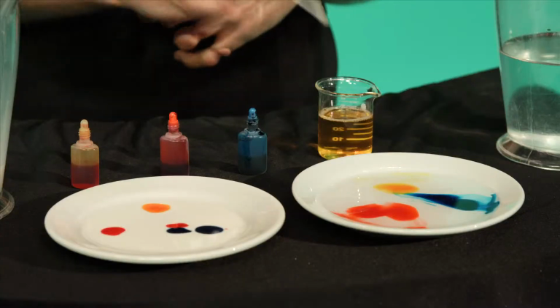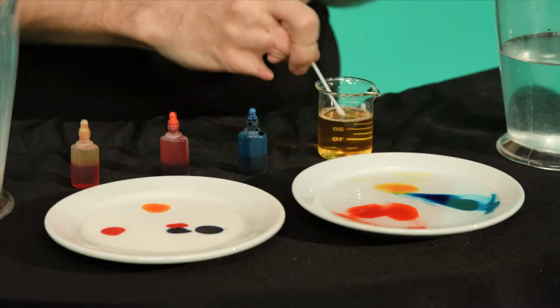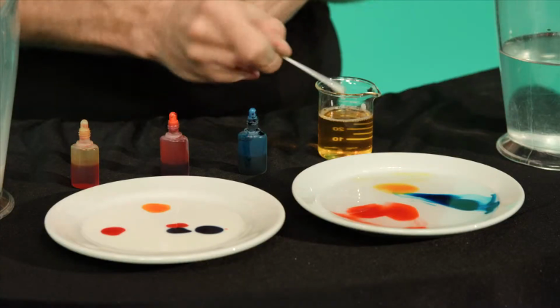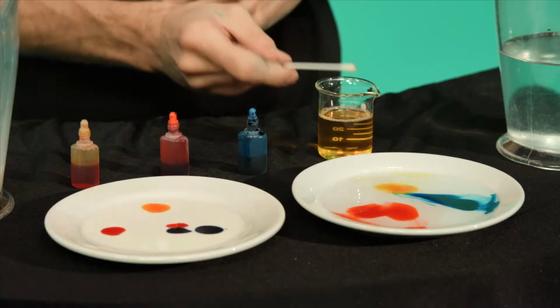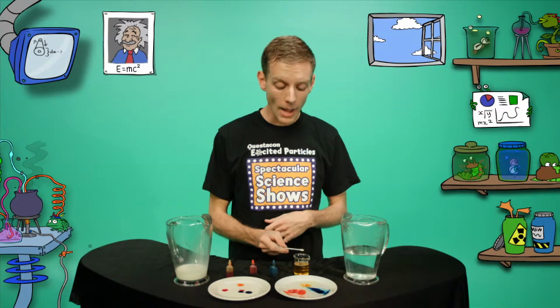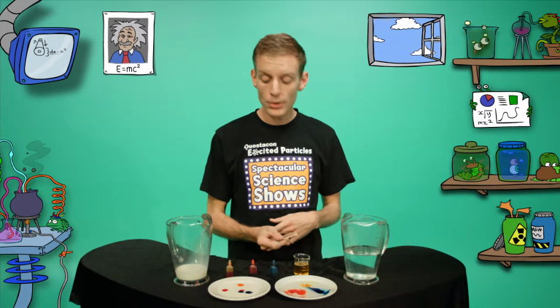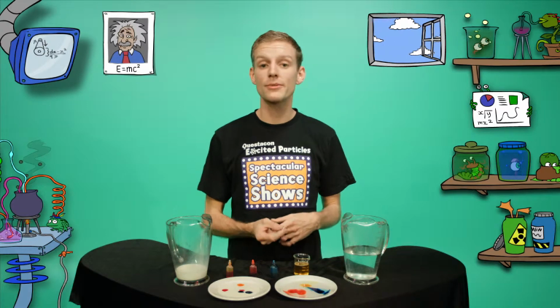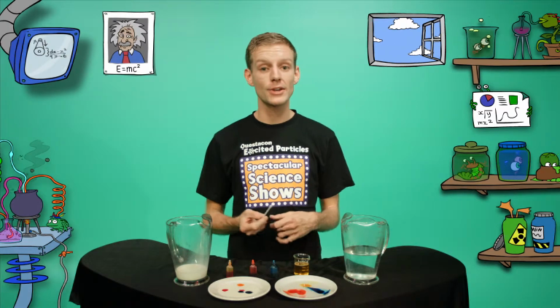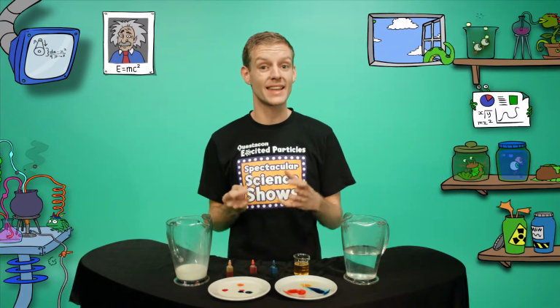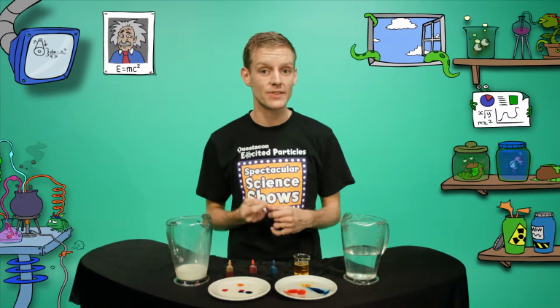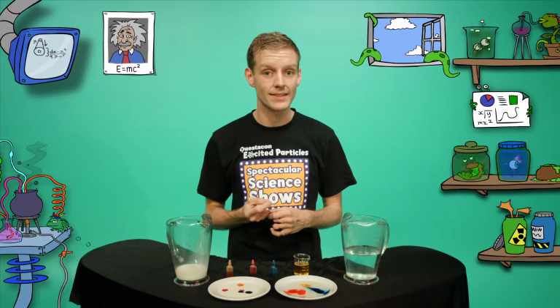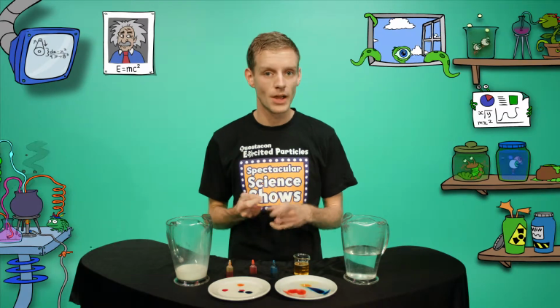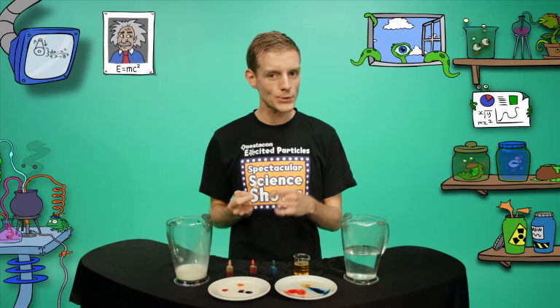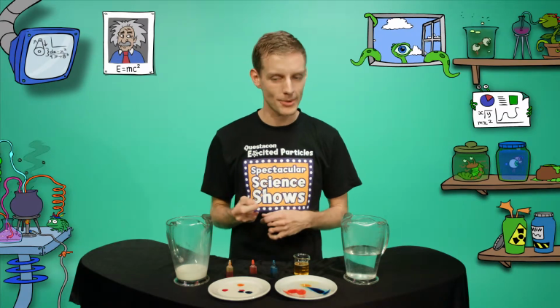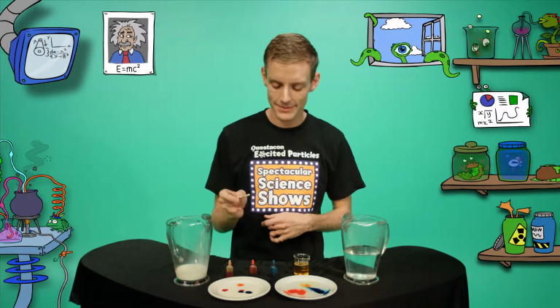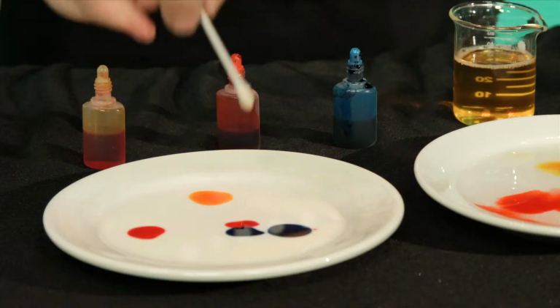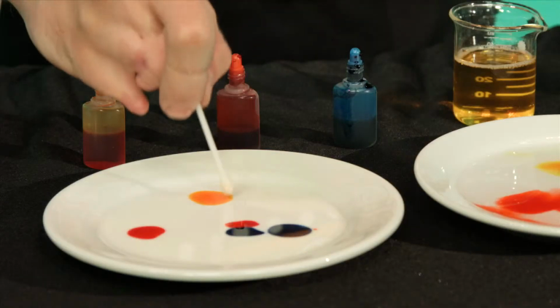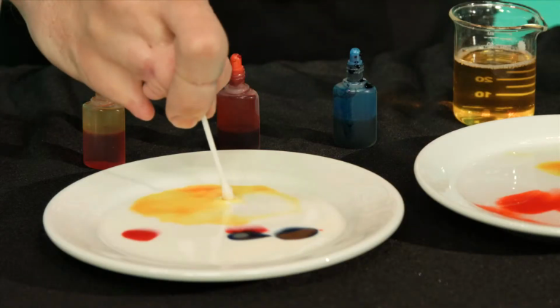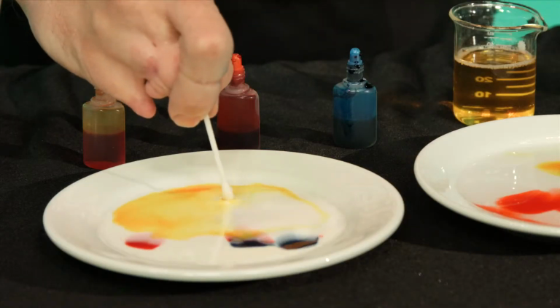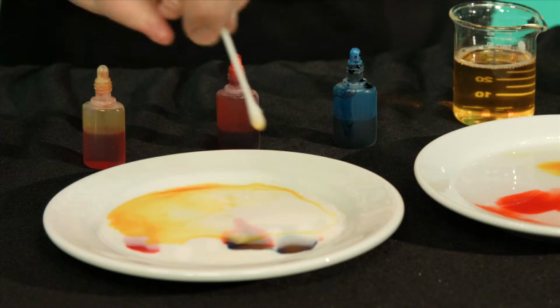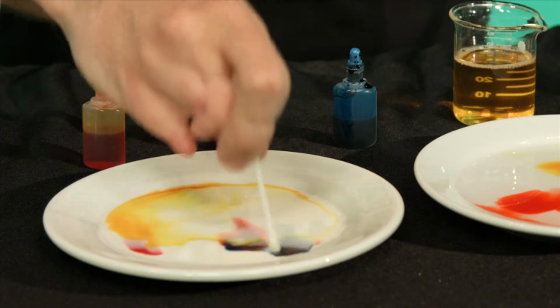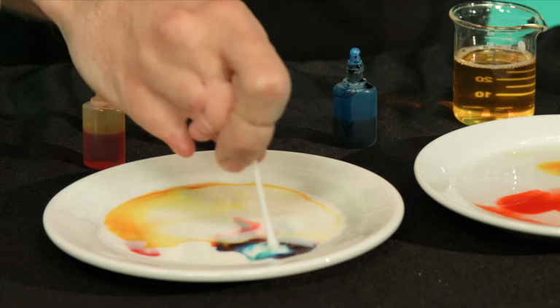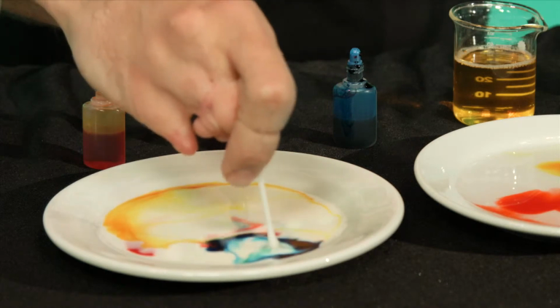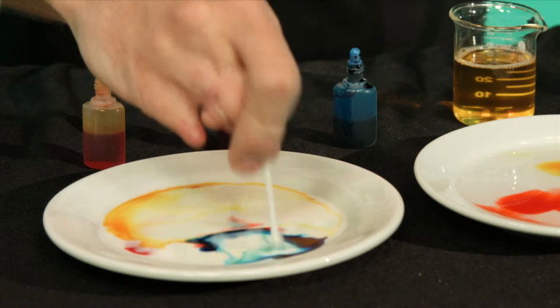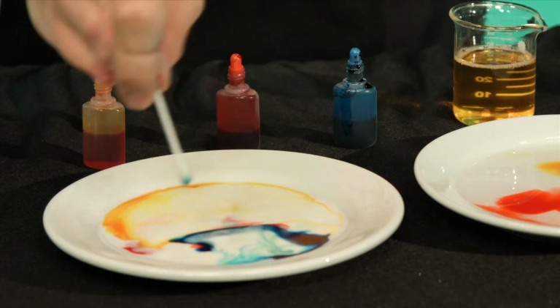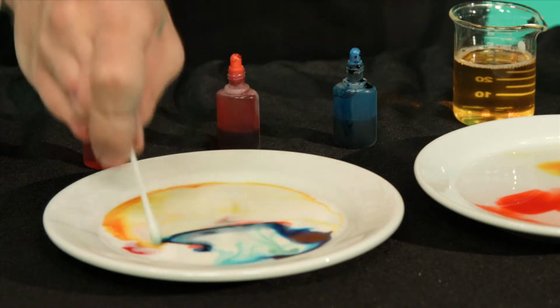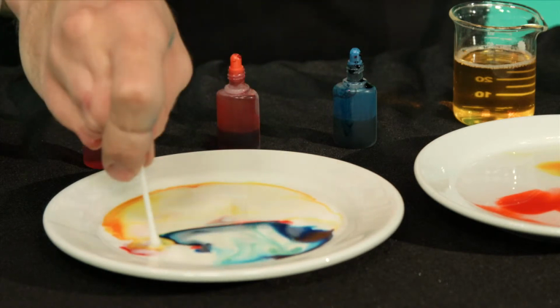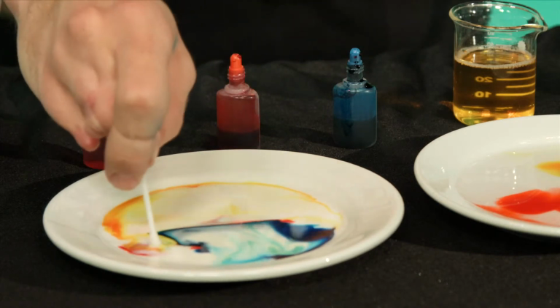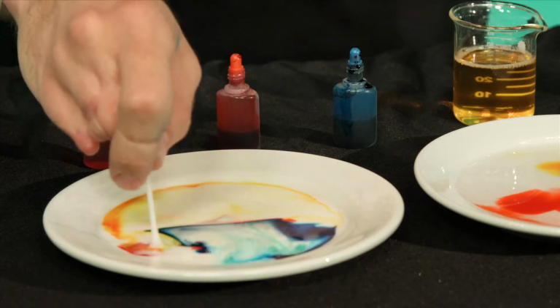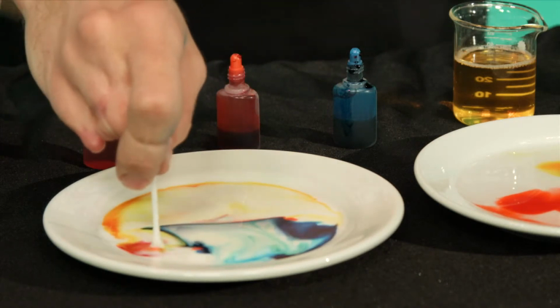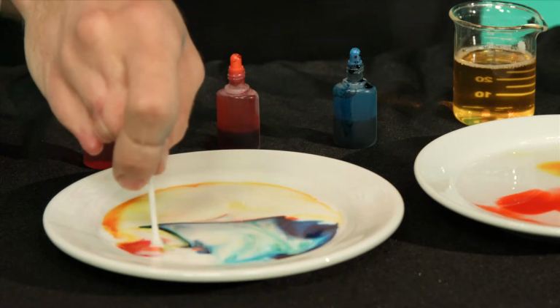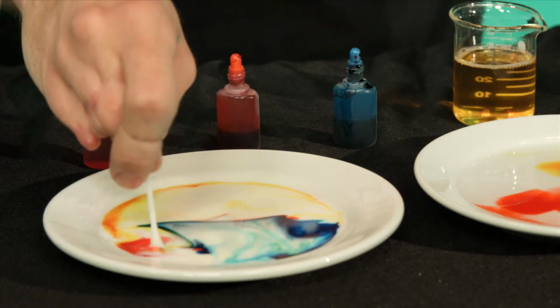Now let's try with the milk. I'm going to put a drop of detergent next to each of the colours. Watch what happens. Ready? Wow! Look at that! A whirling, swirling rainbow of colour.